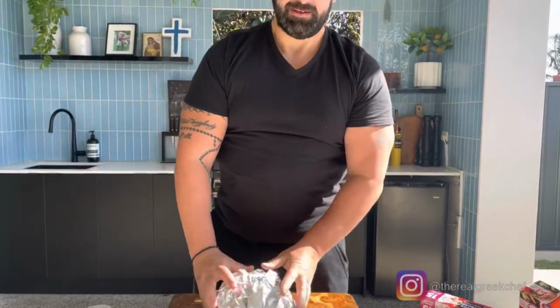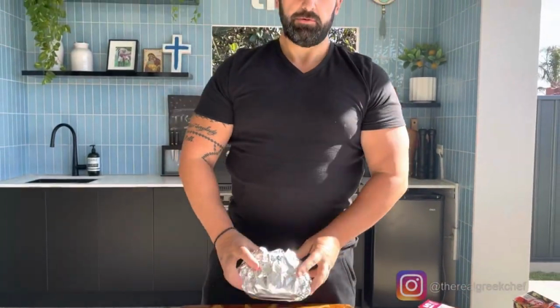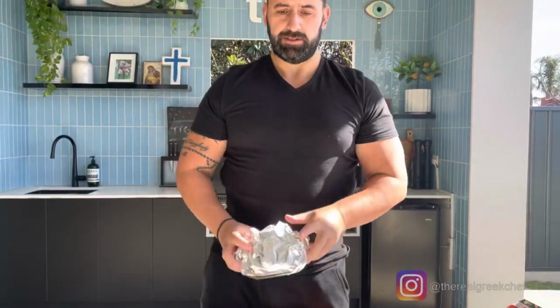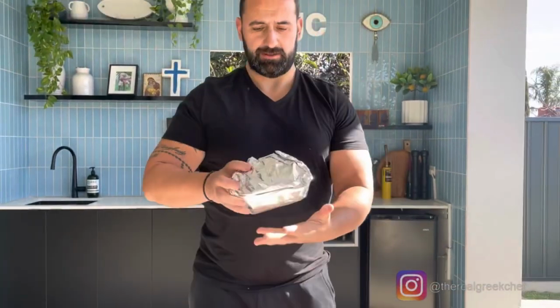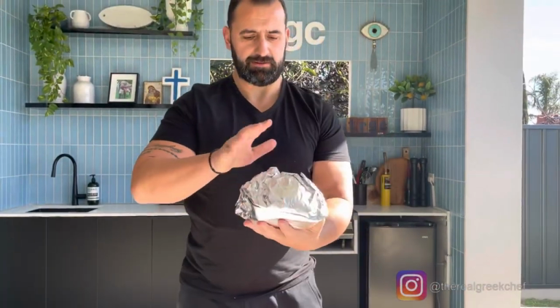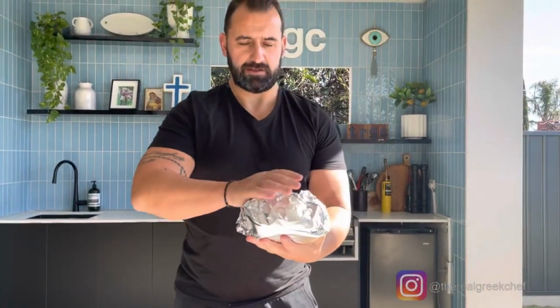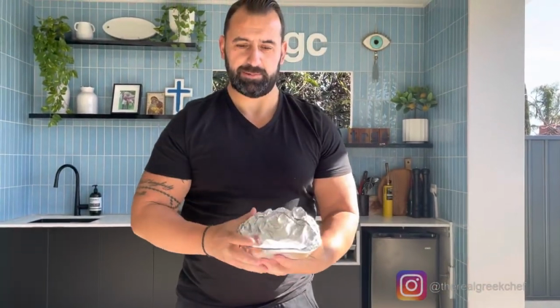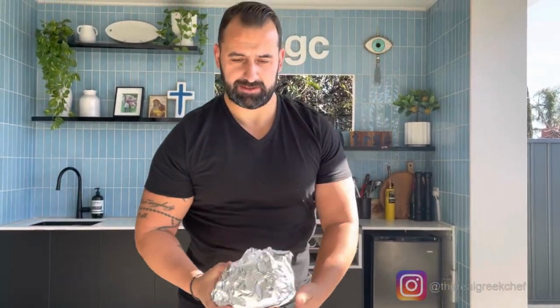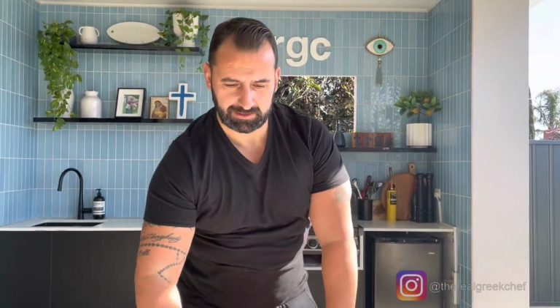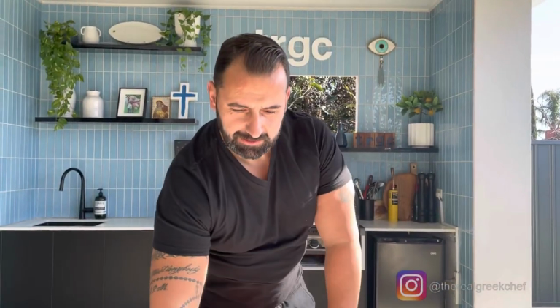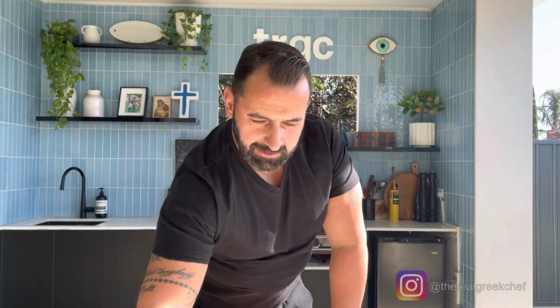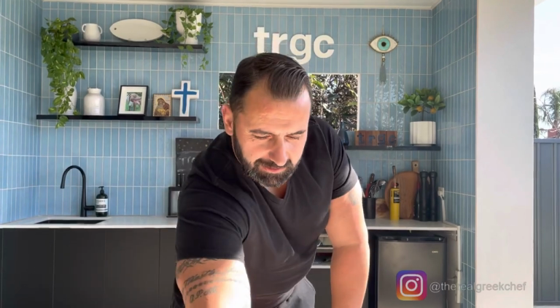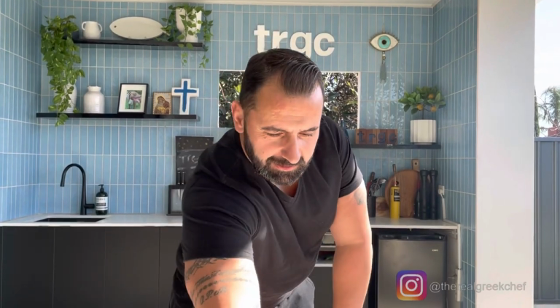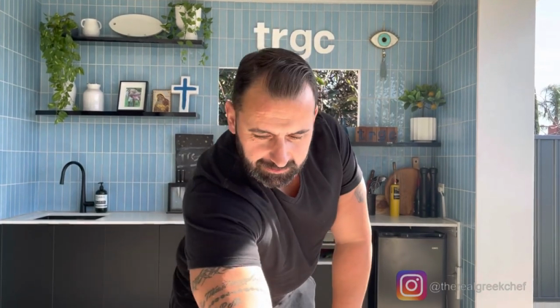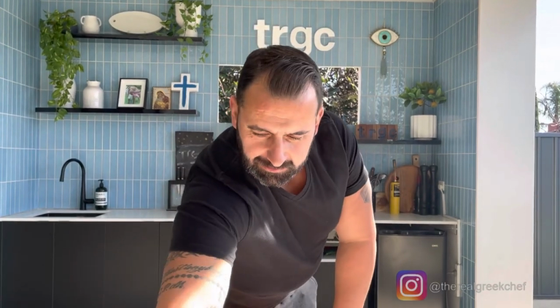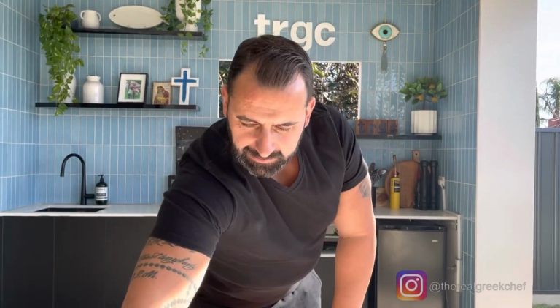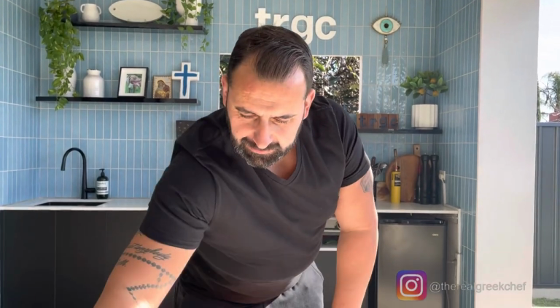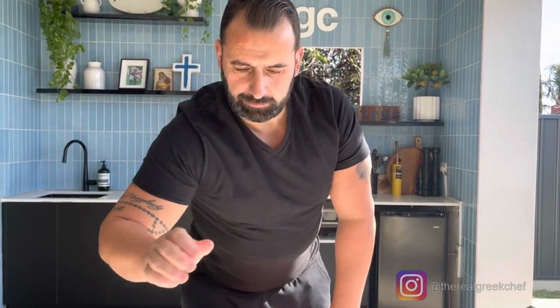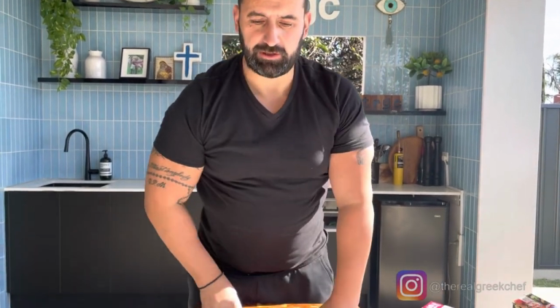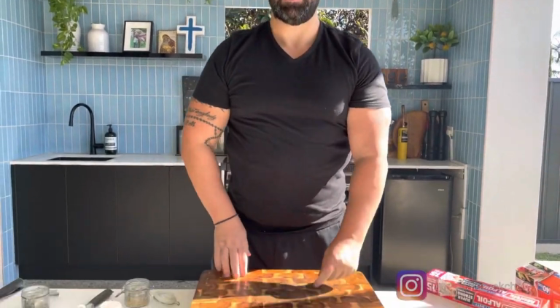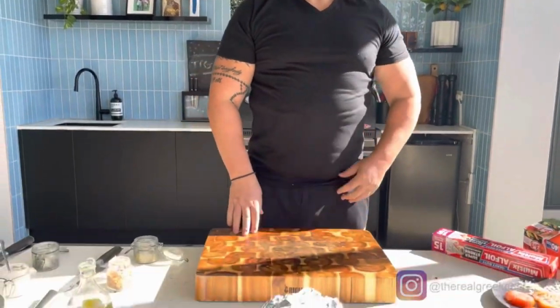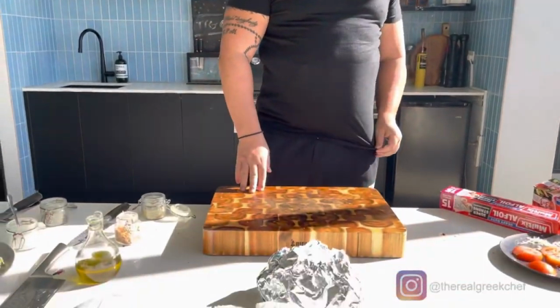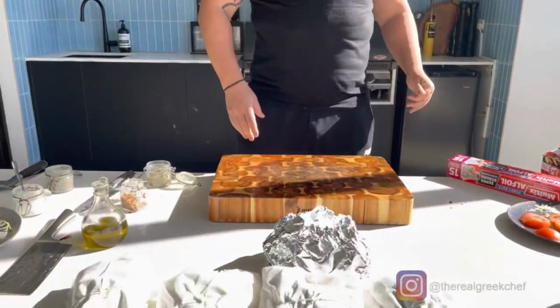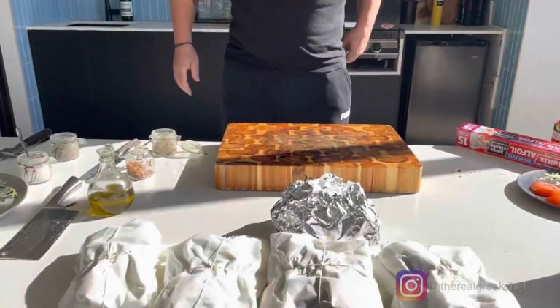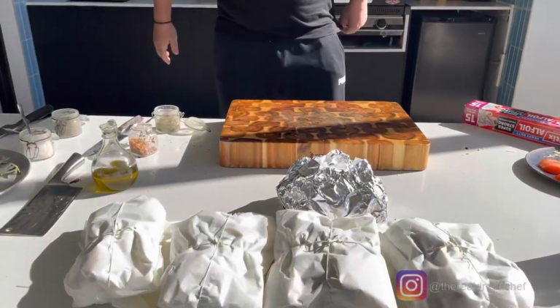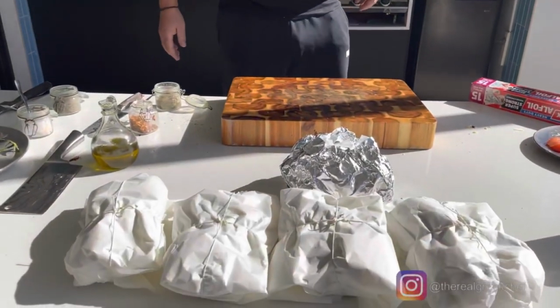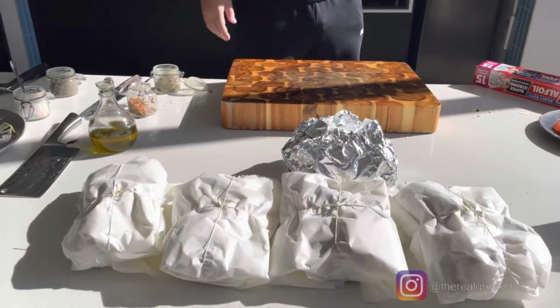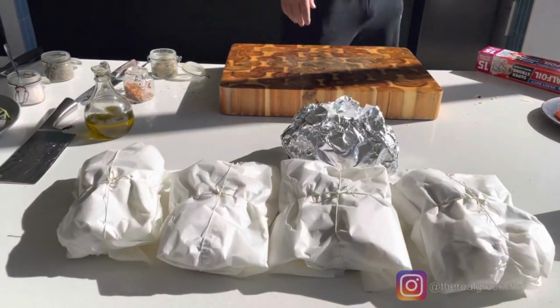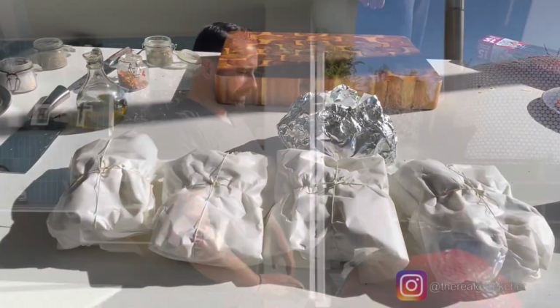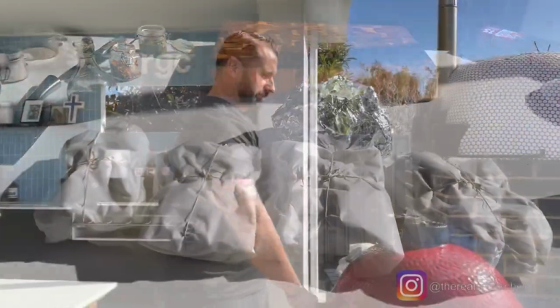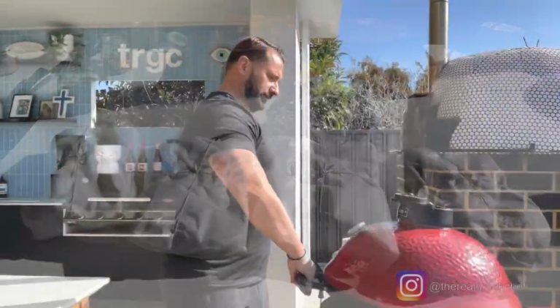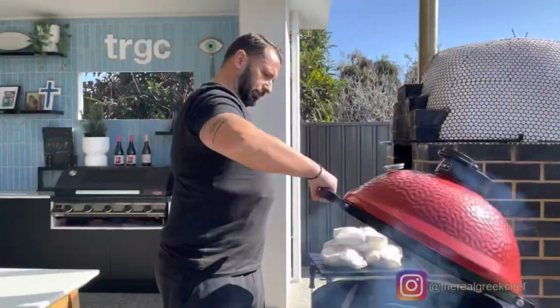Now we are ready — our appetizer and our pork over here, ready for the oven. Now, oven!